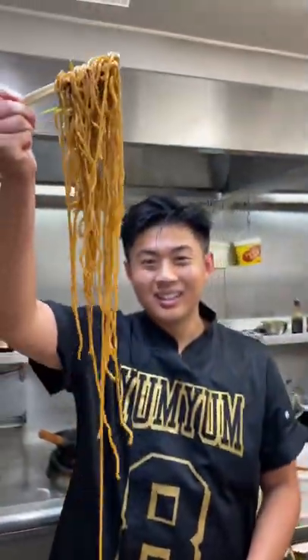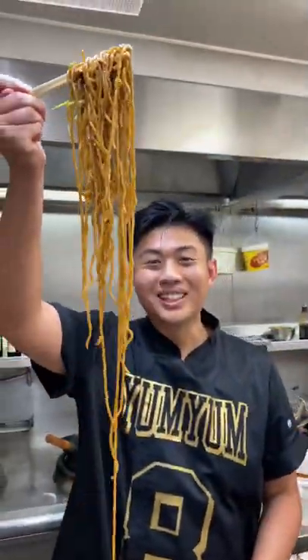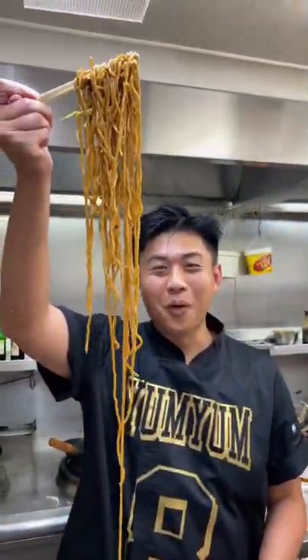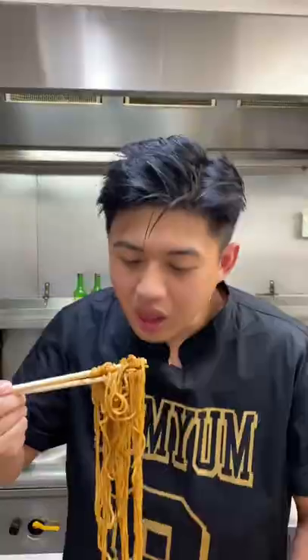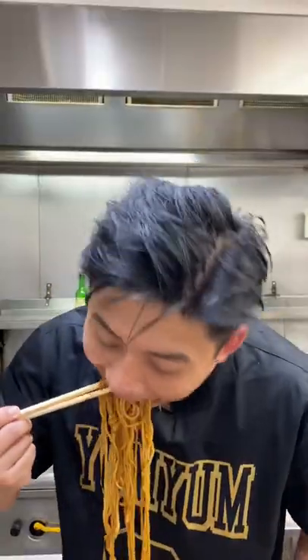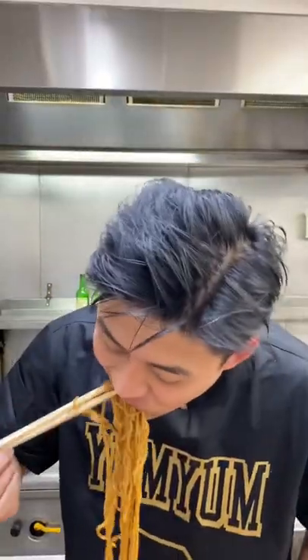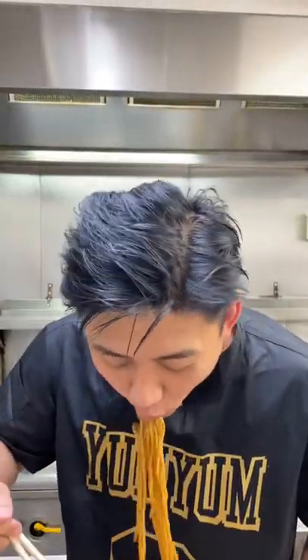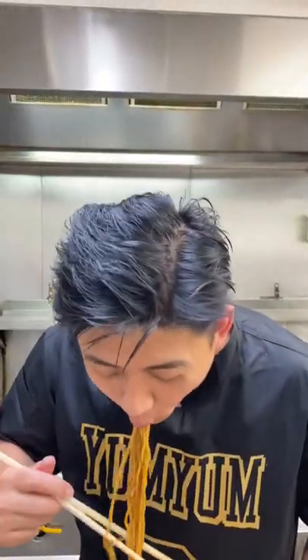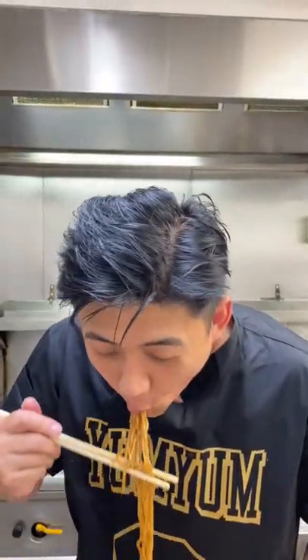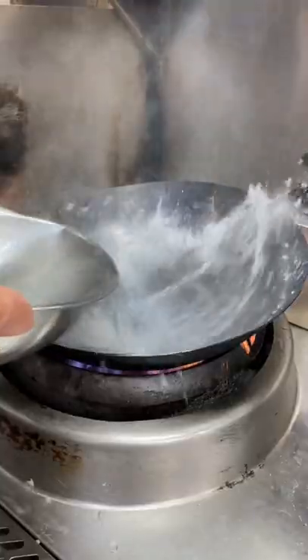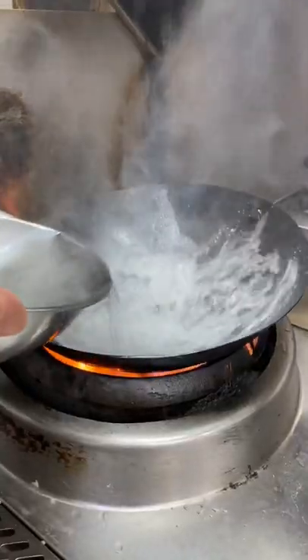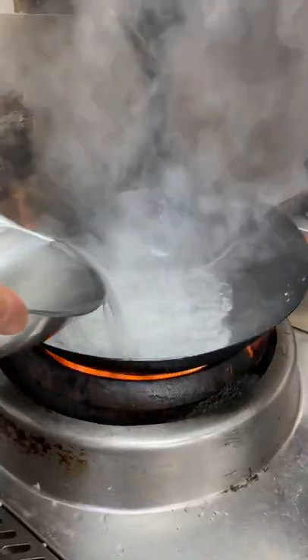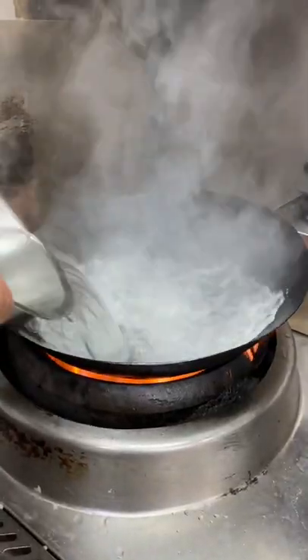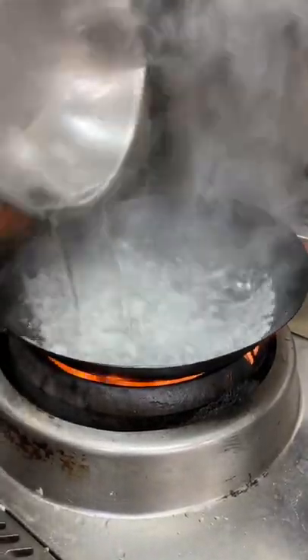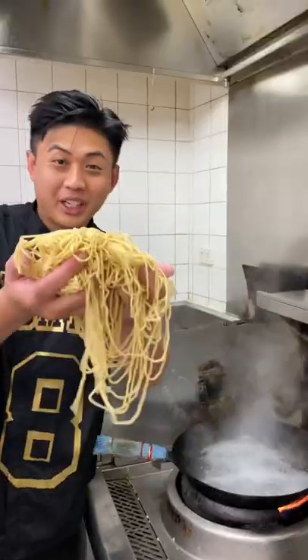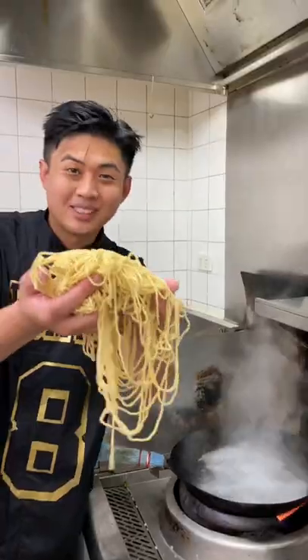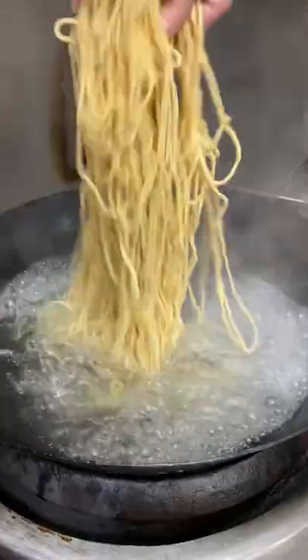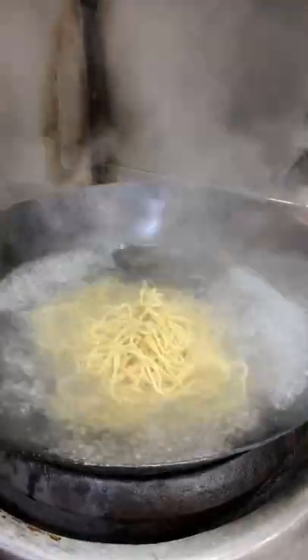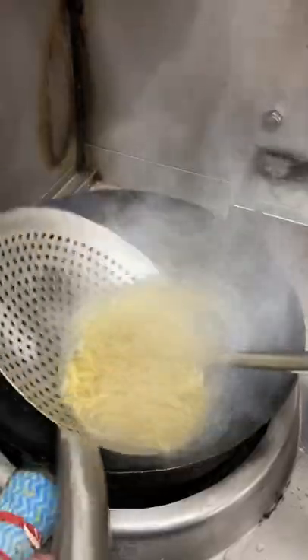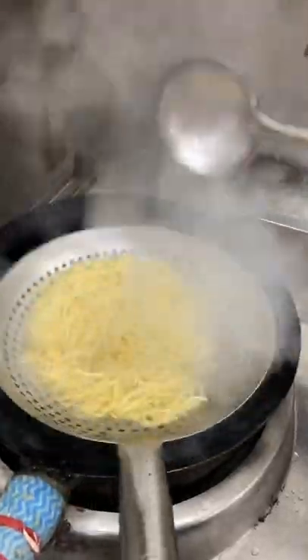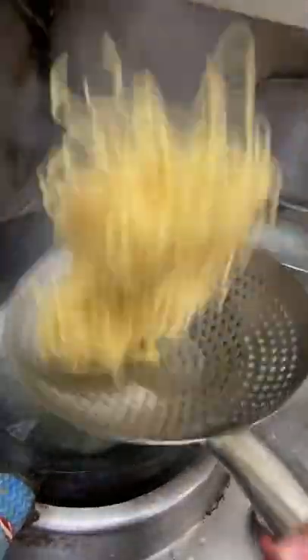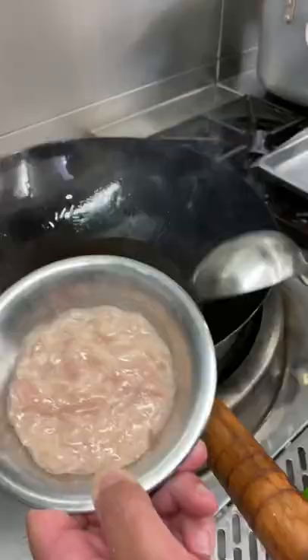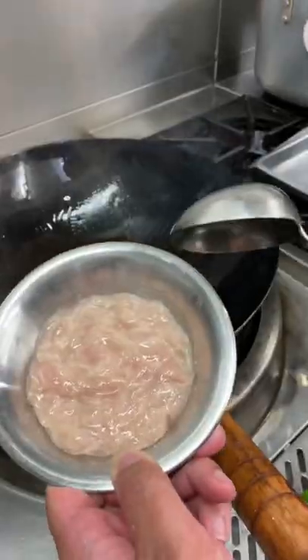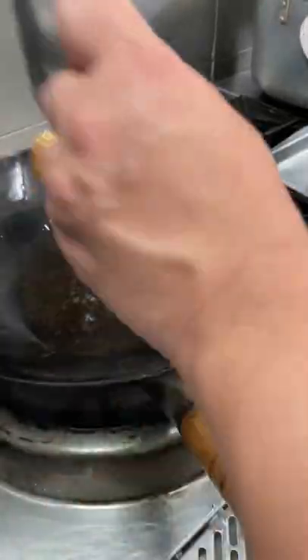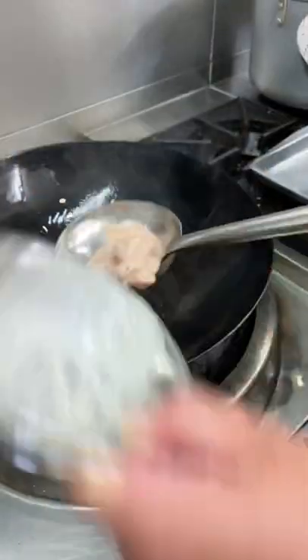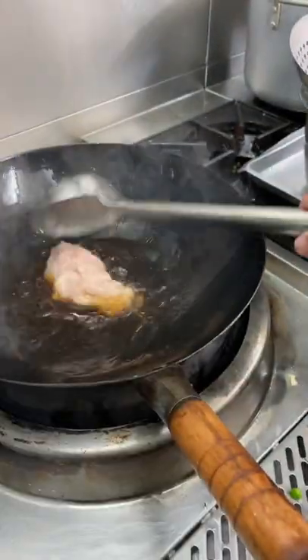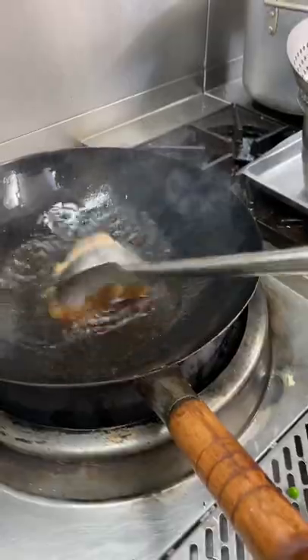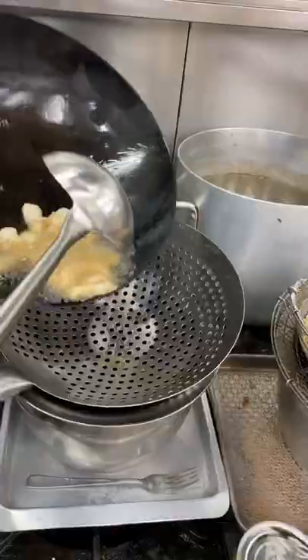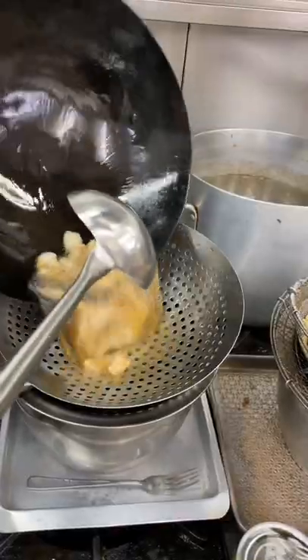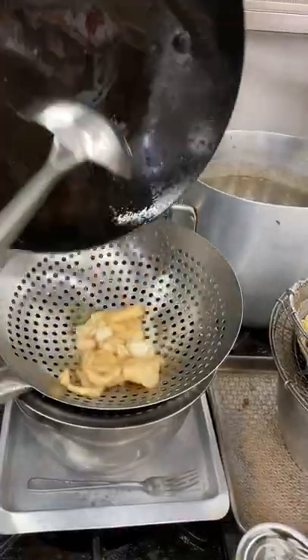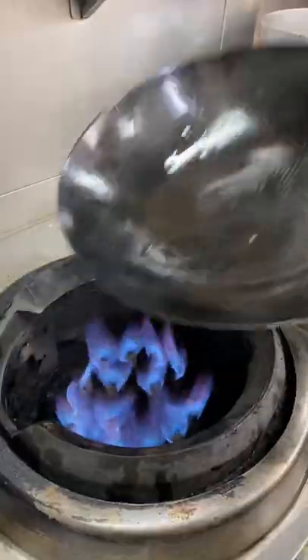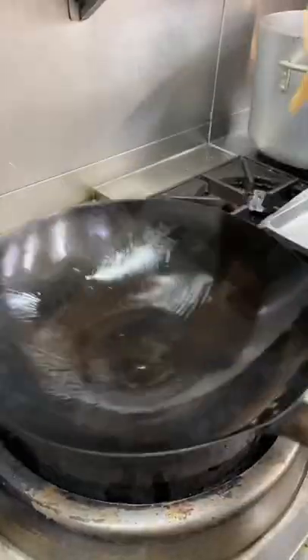Let's make chicken lo mein. Fresh egg noodles — once the noodles are cooked, strain it with the chicken. Now strain it and put it aside. In the same wok,